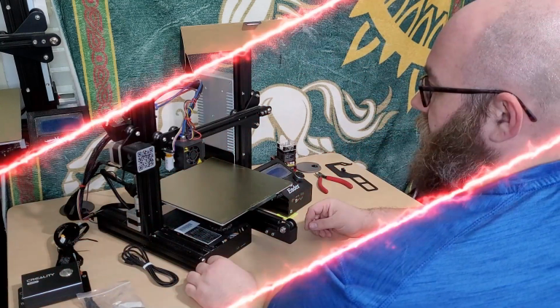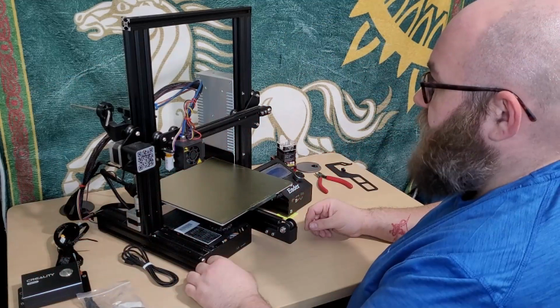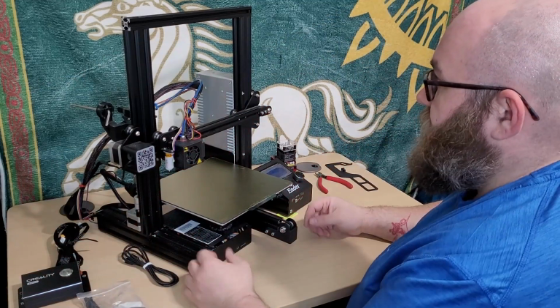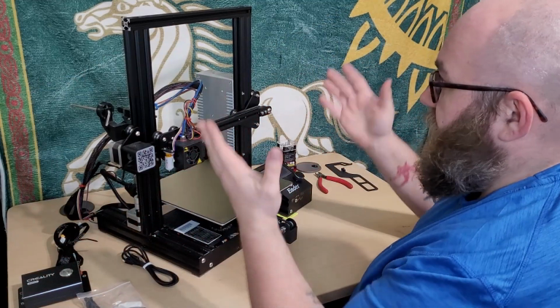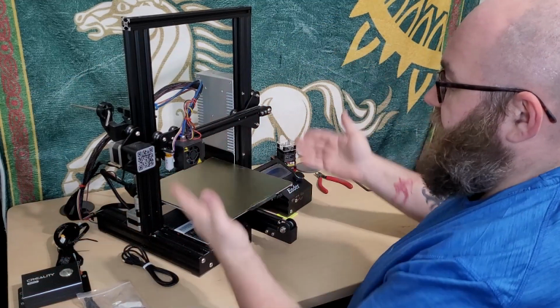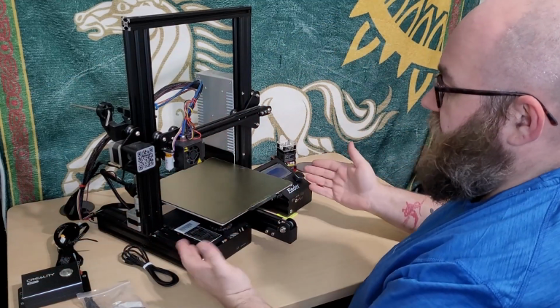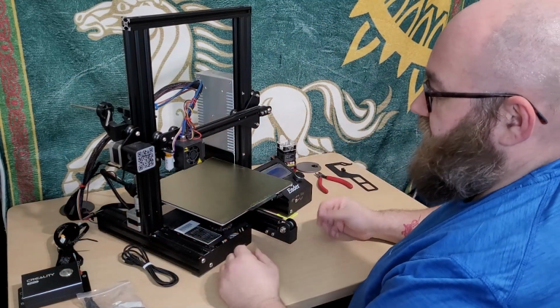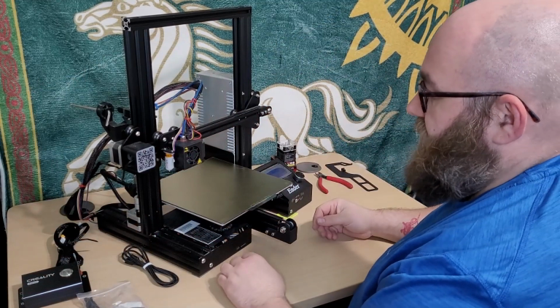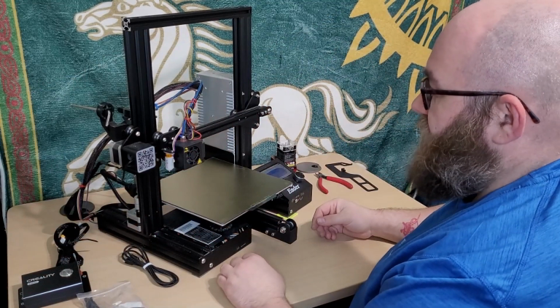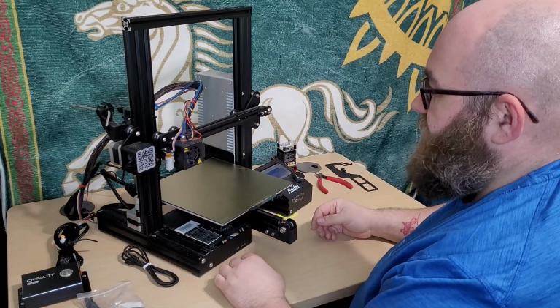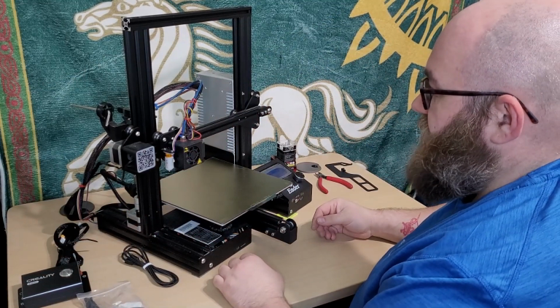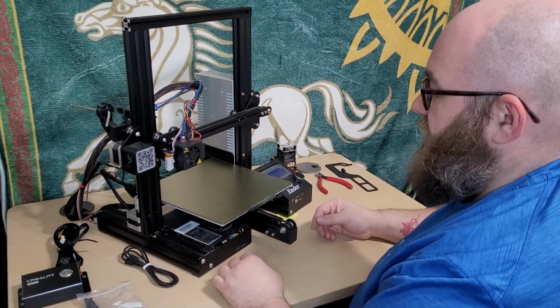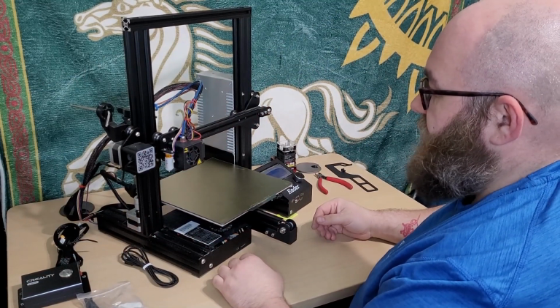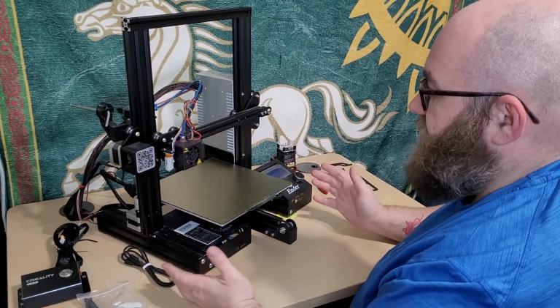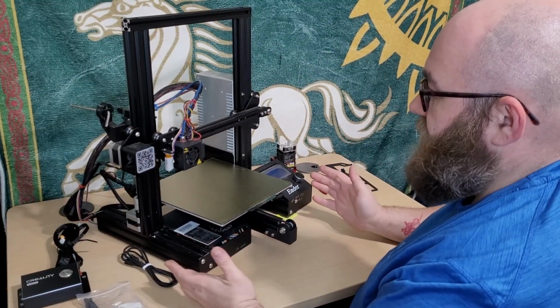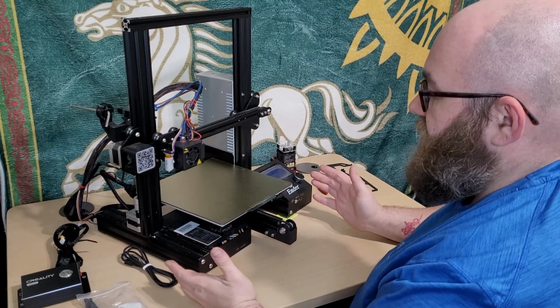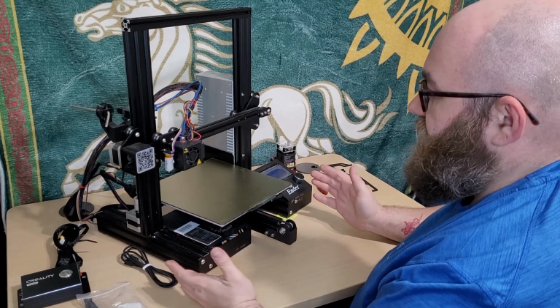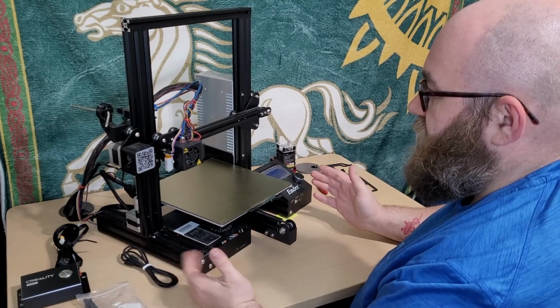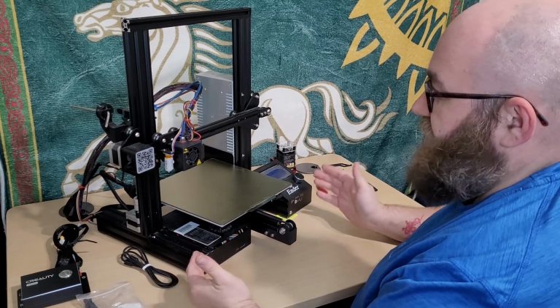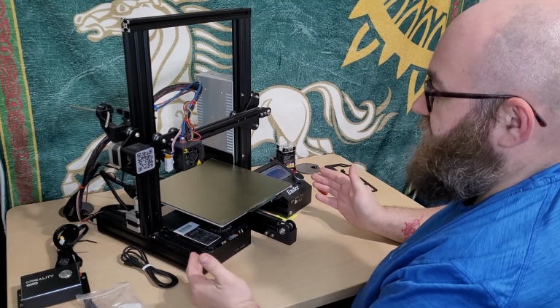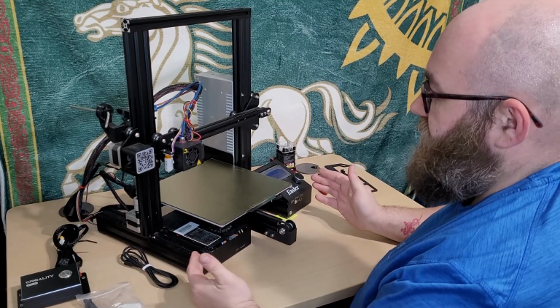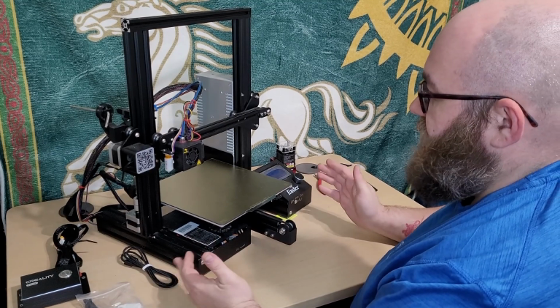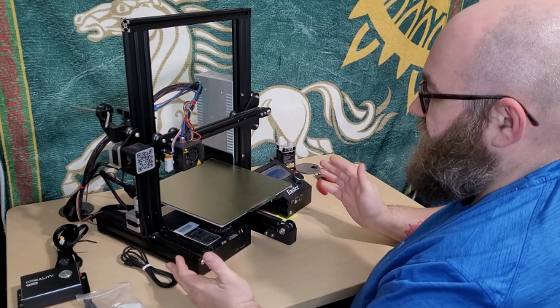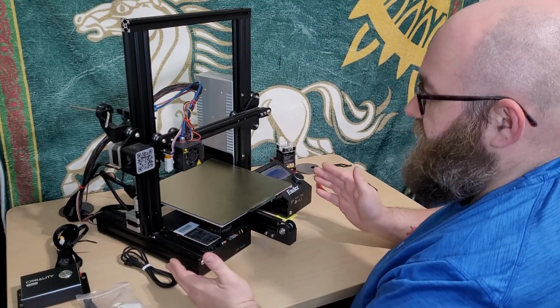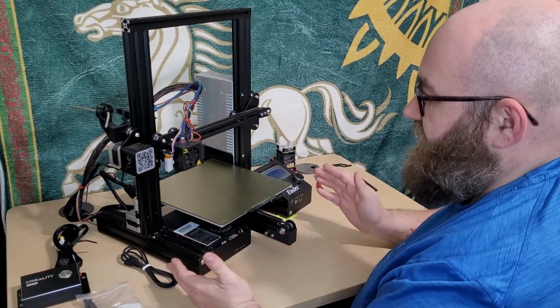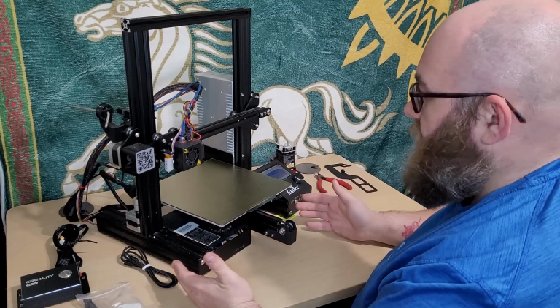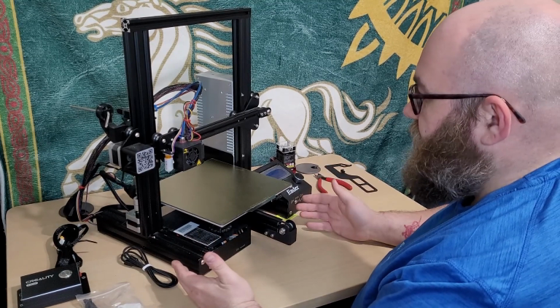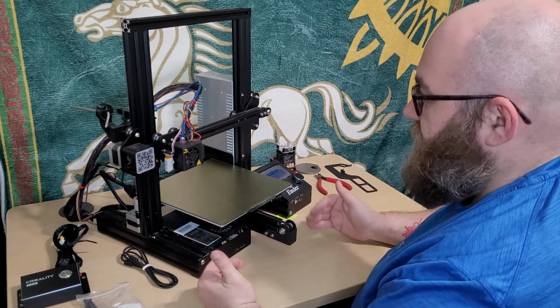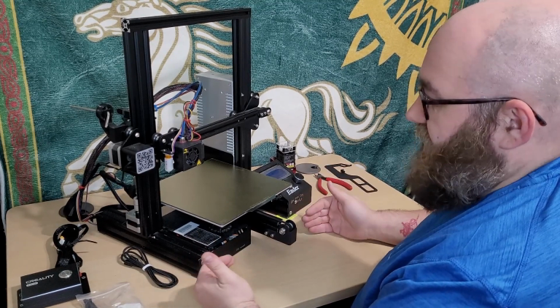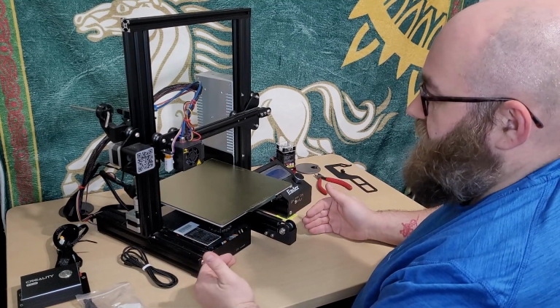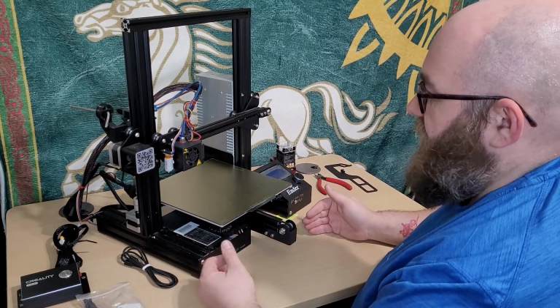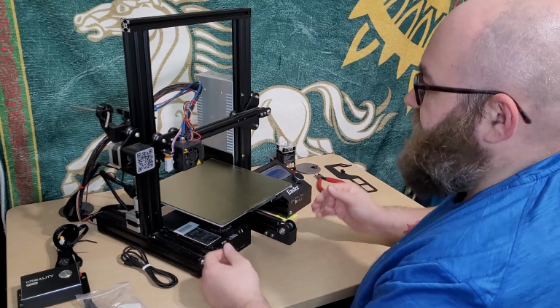Alright, so now we have our Ender 3 set up in front of us and the first step is to disconnect the existing limit switches and motors for the X and Y axis.